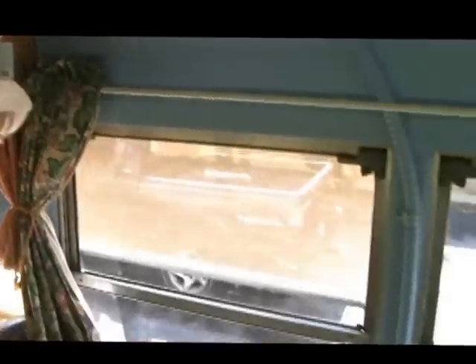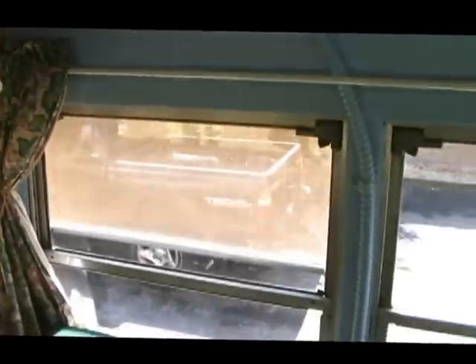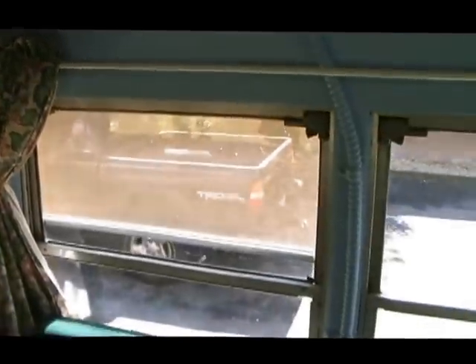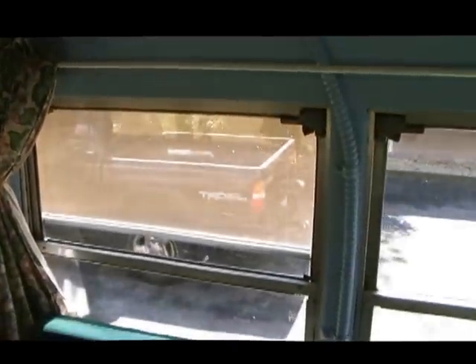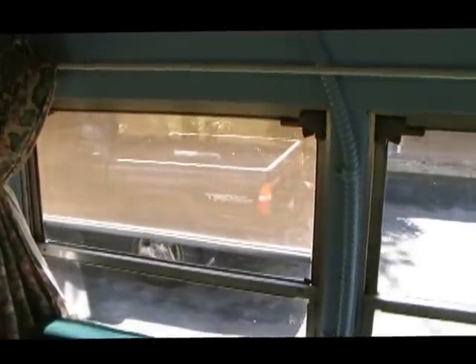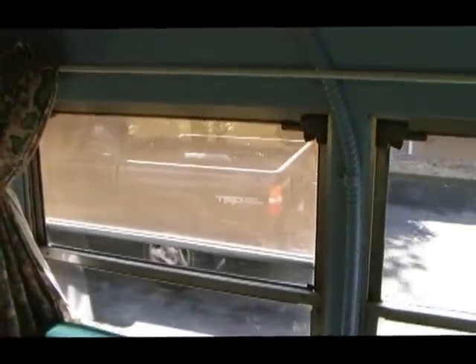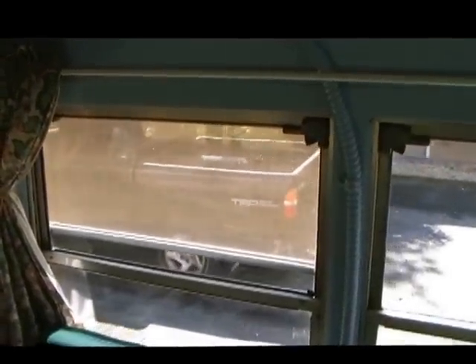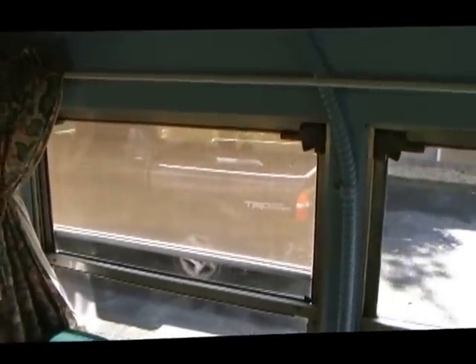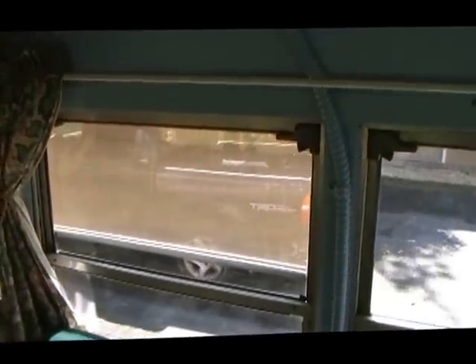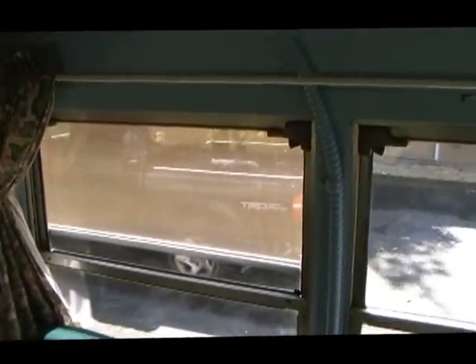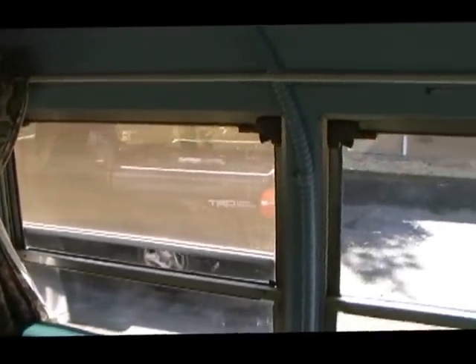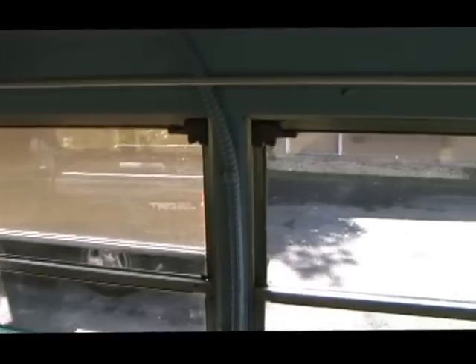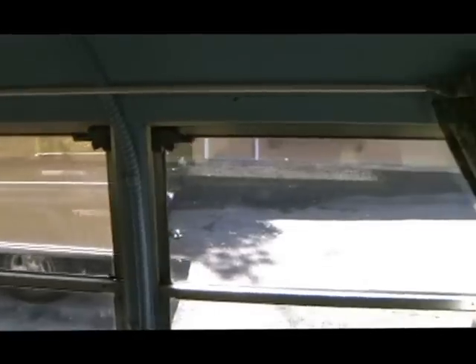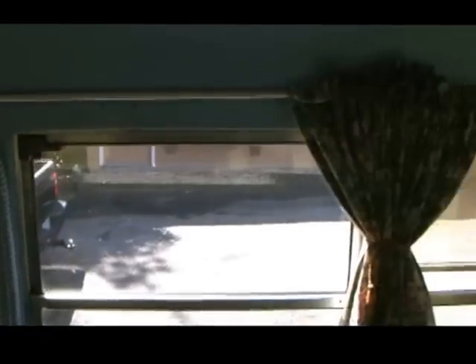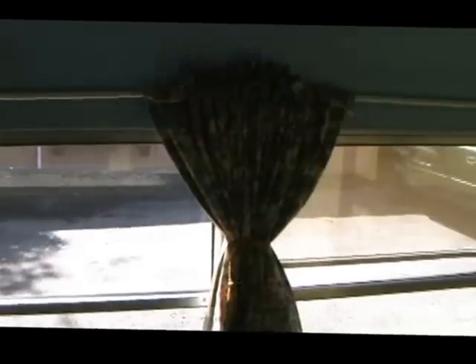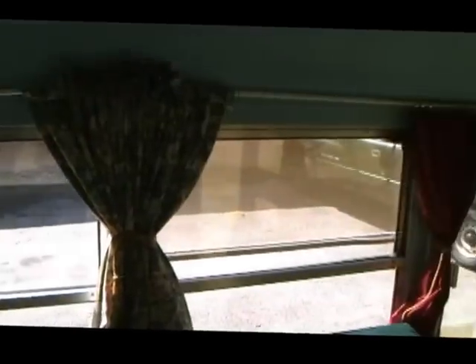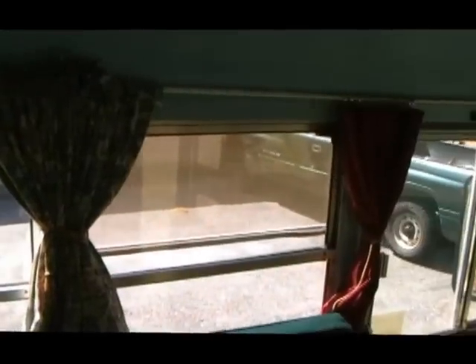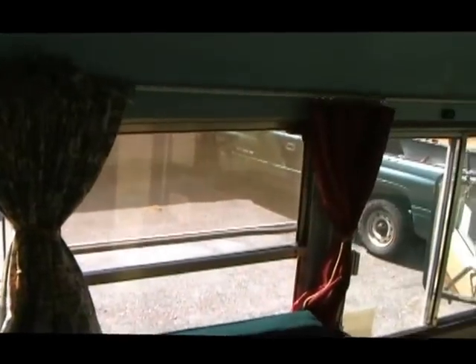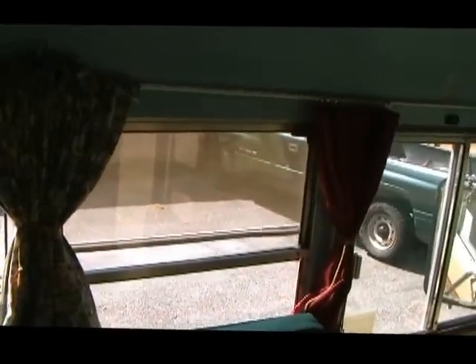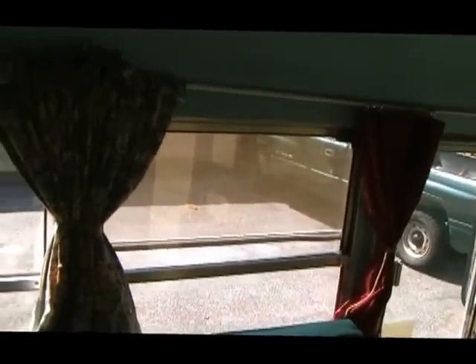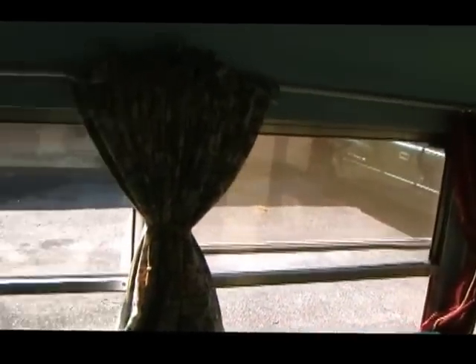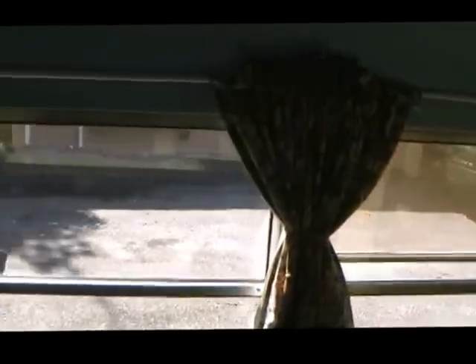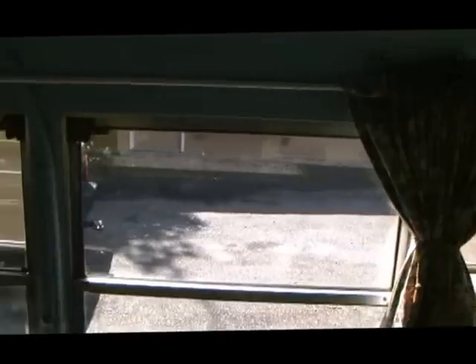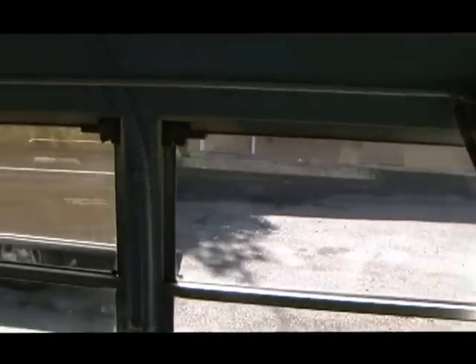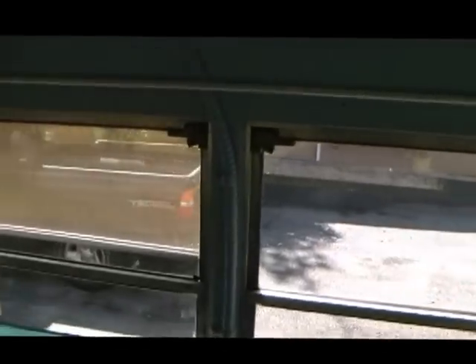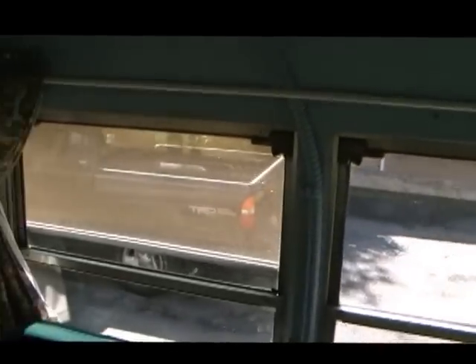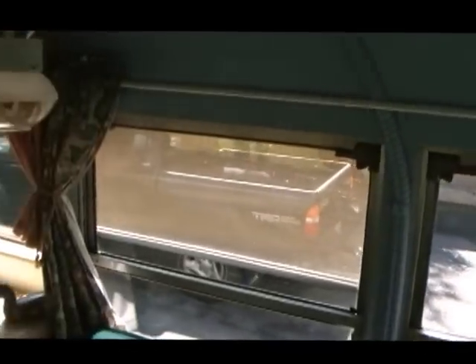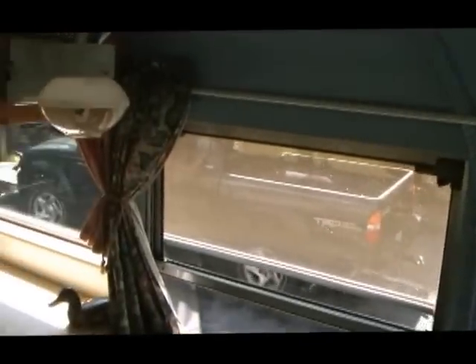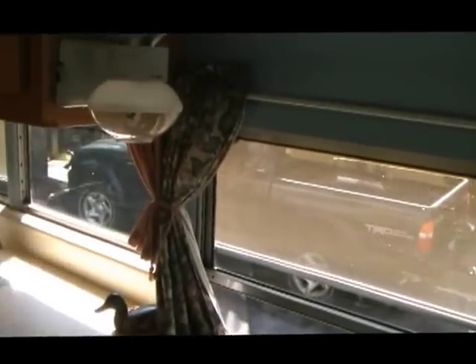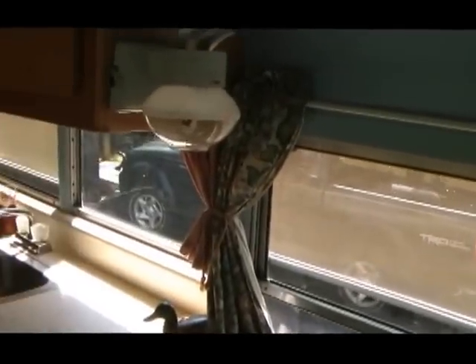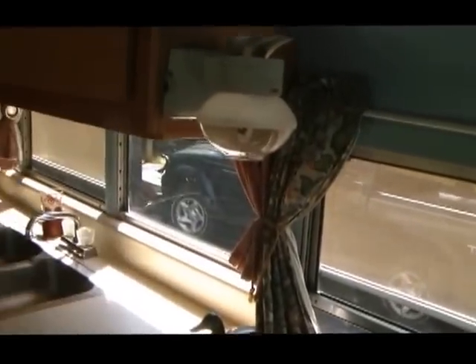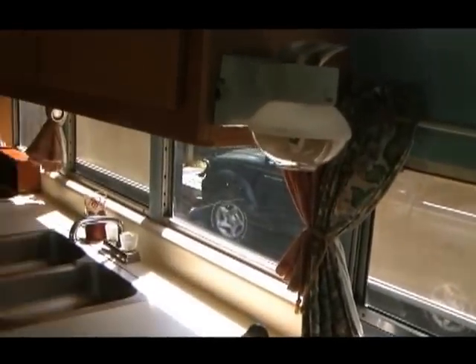Every other window has a screen on it so you can open them for cross ventilation. And those curtains all untie and close.